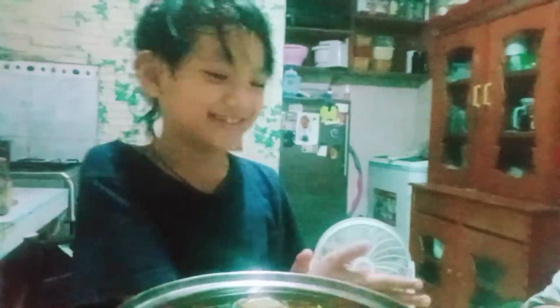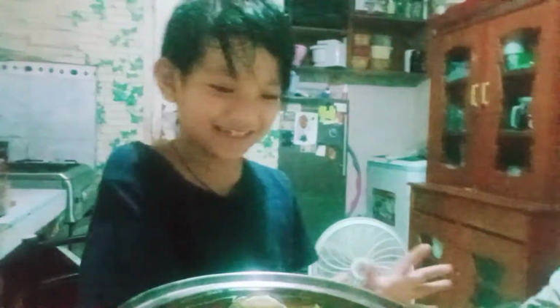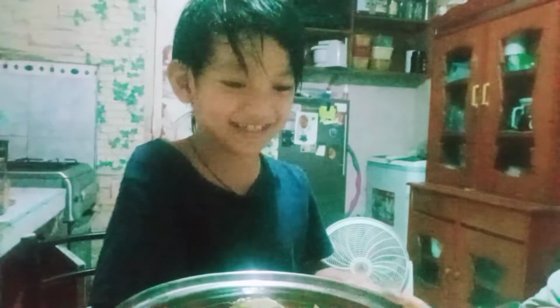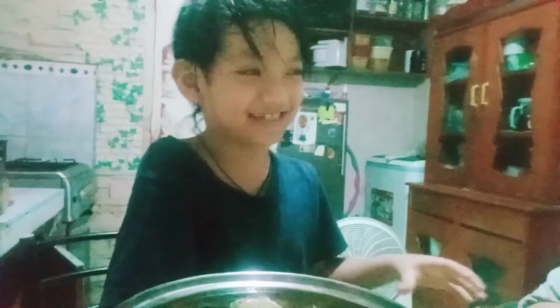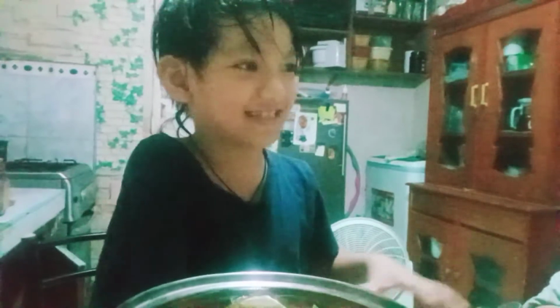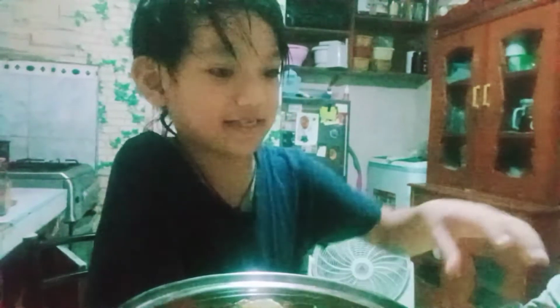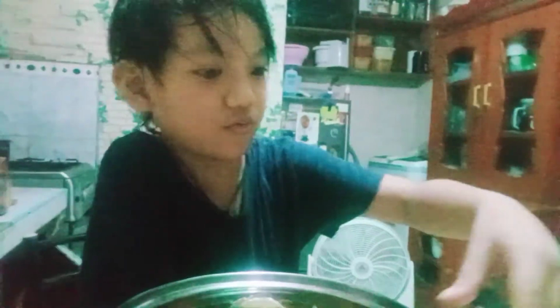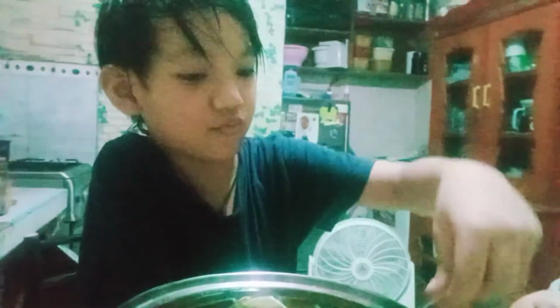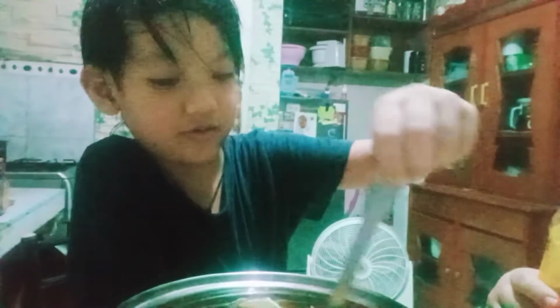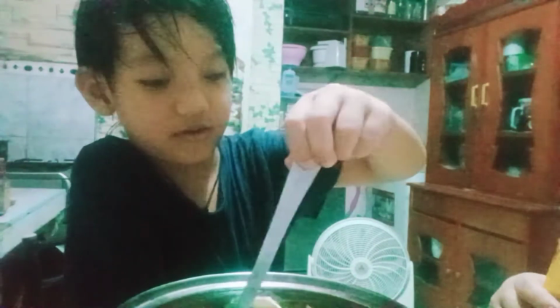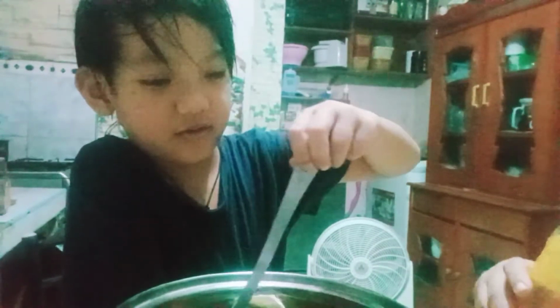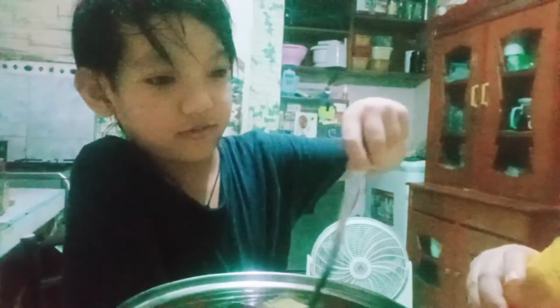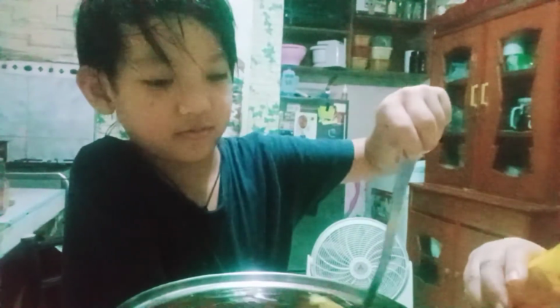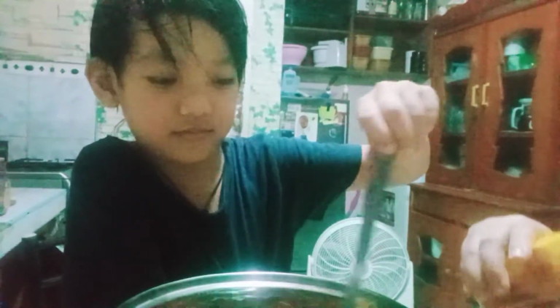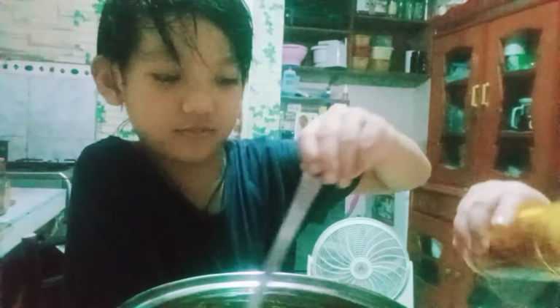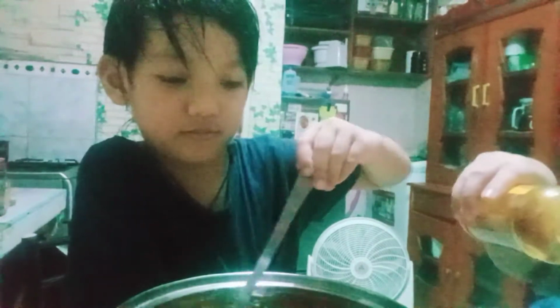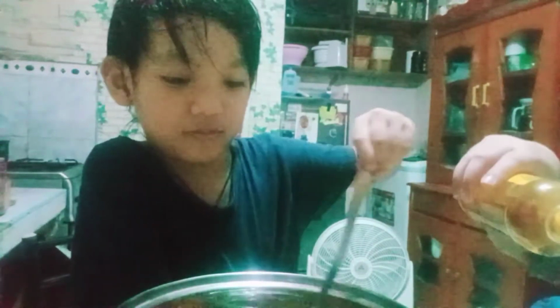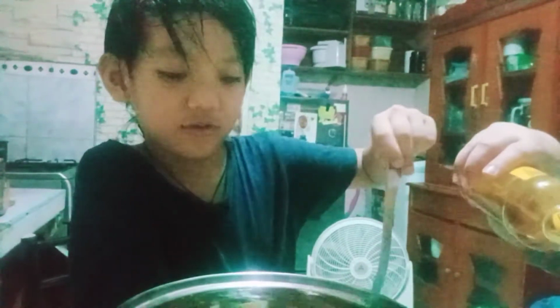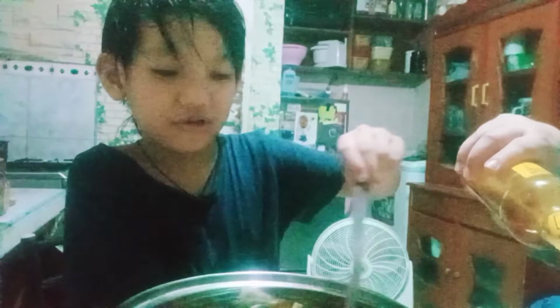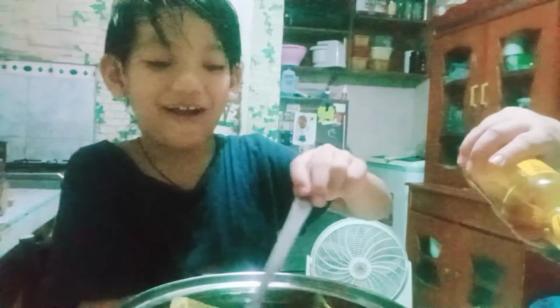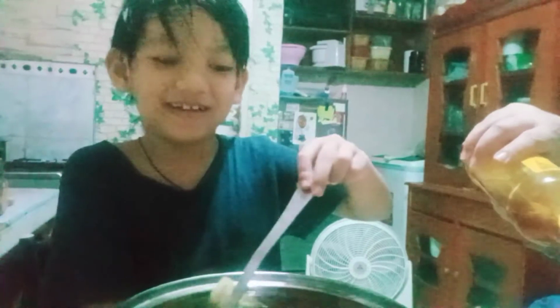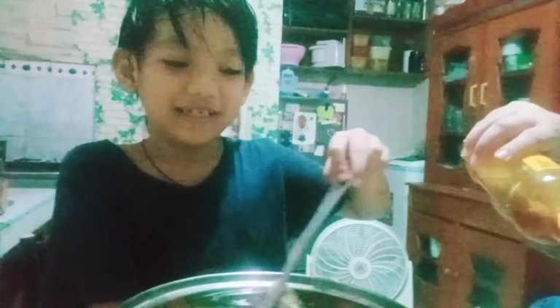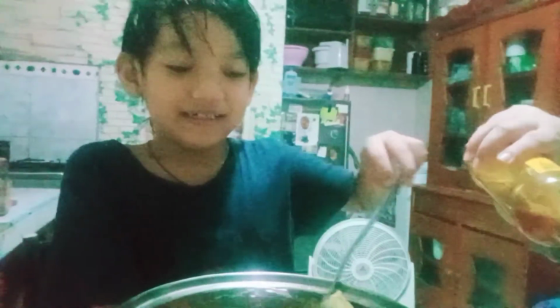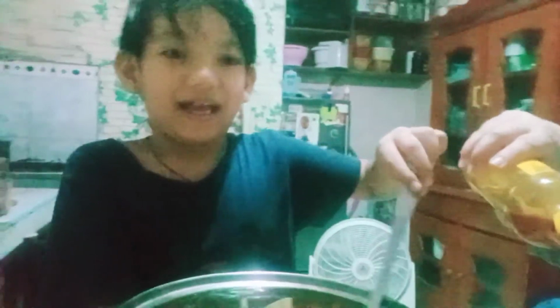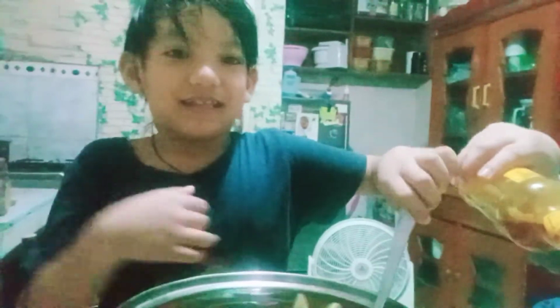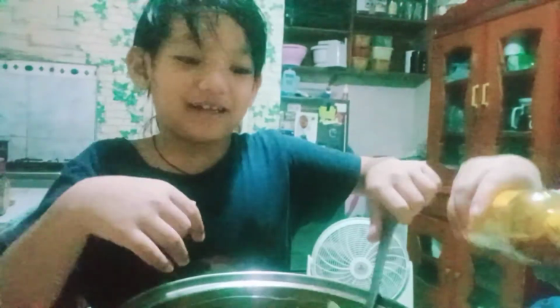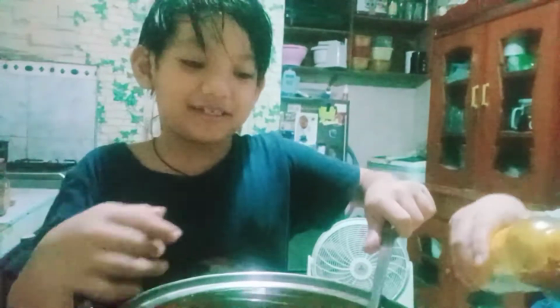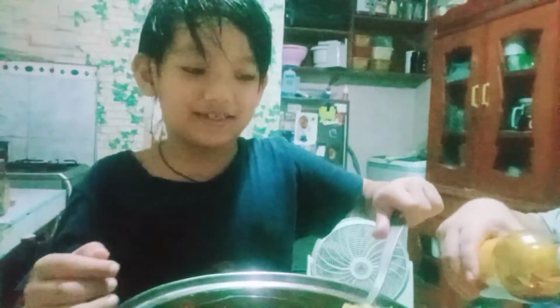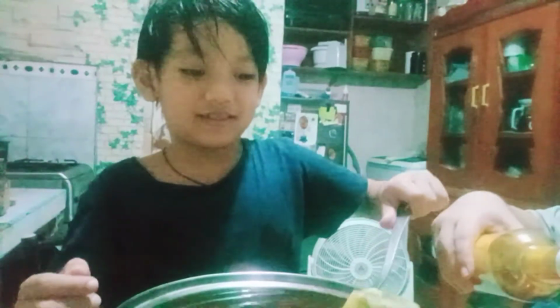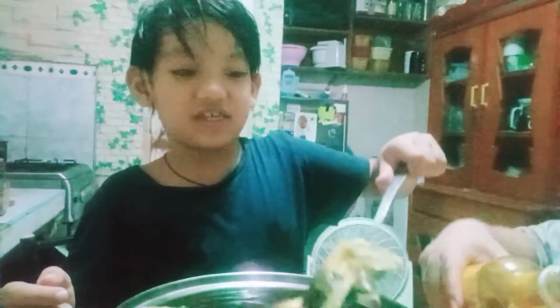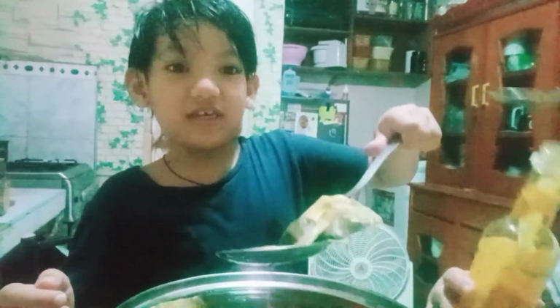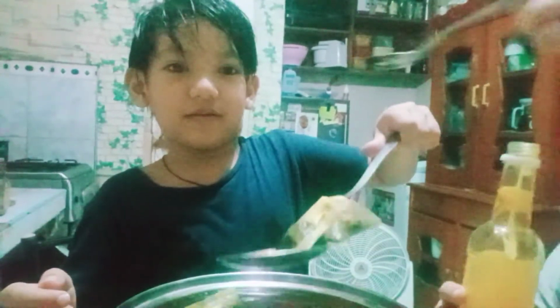I think it's gonna taste good. There's tea in it.